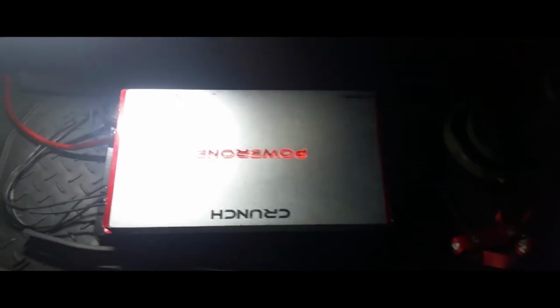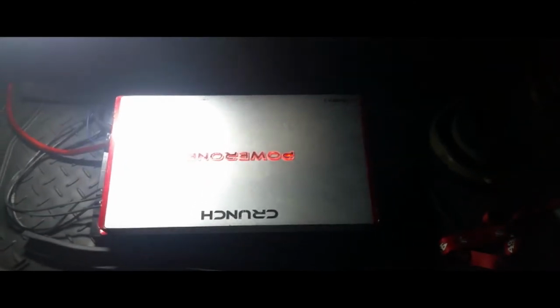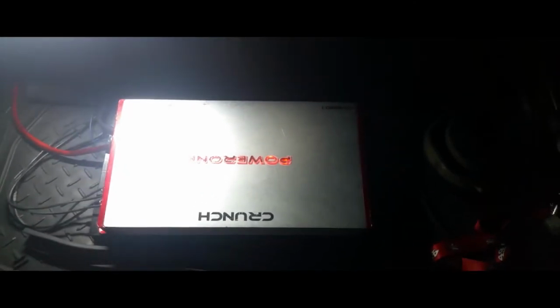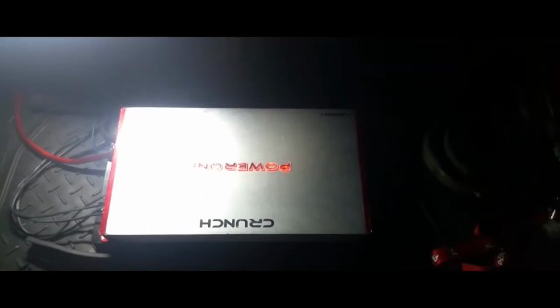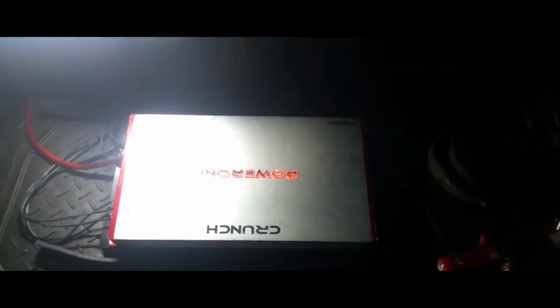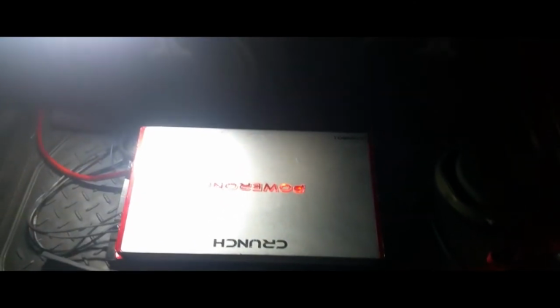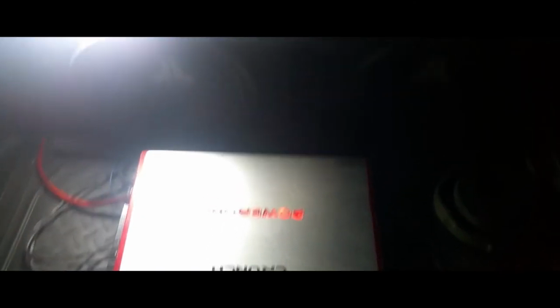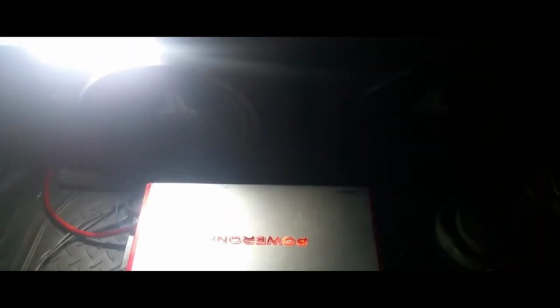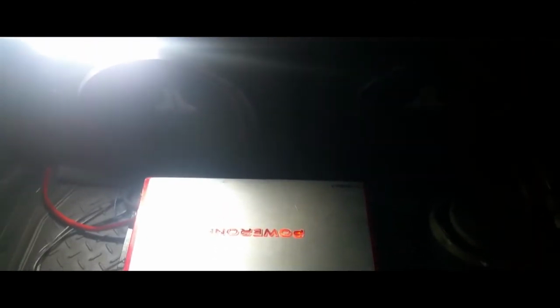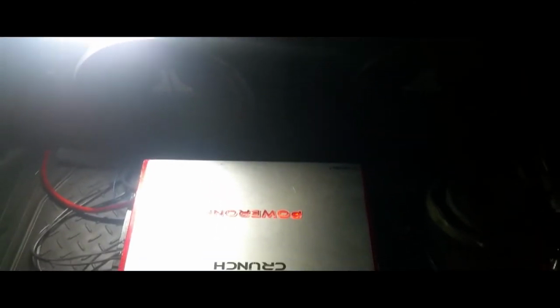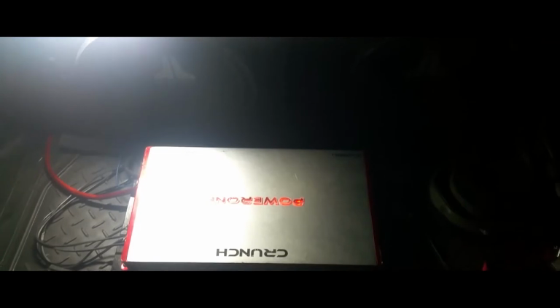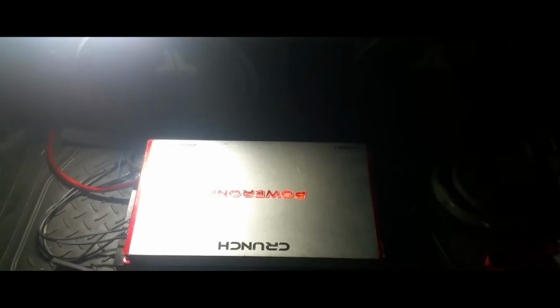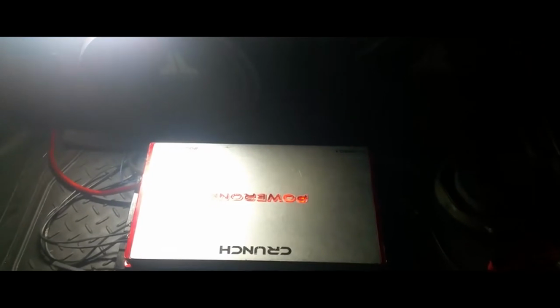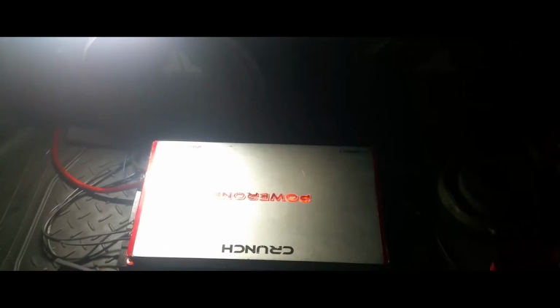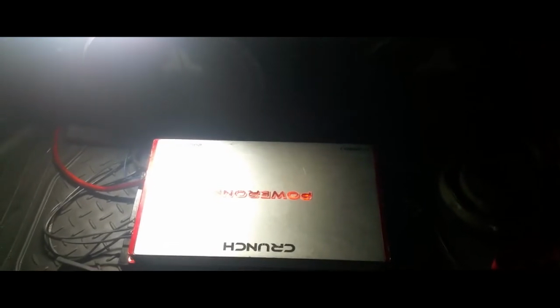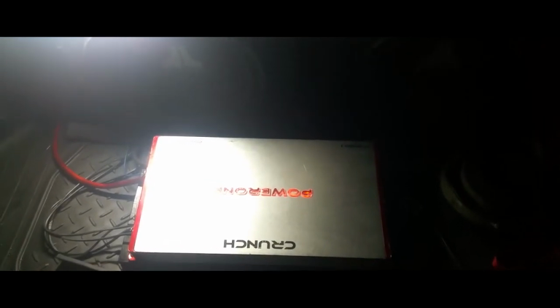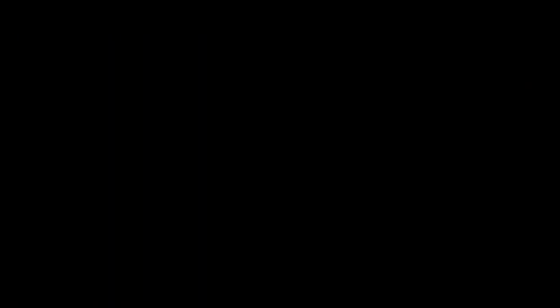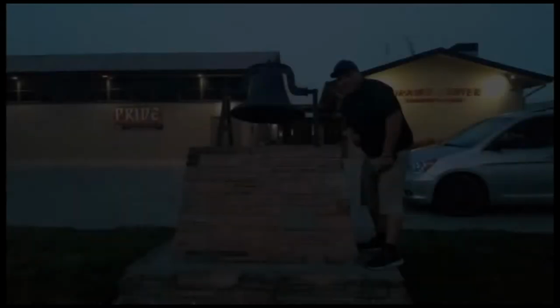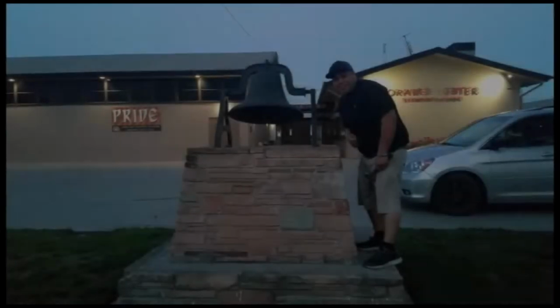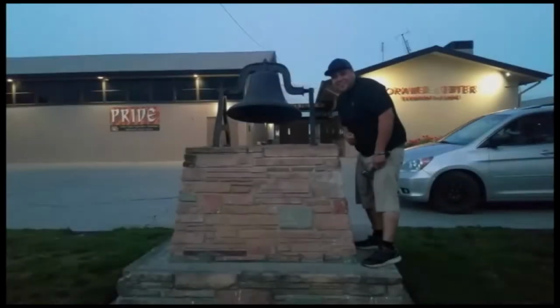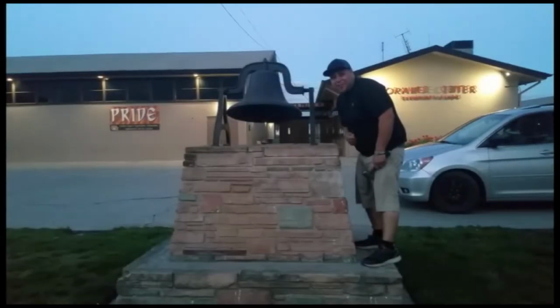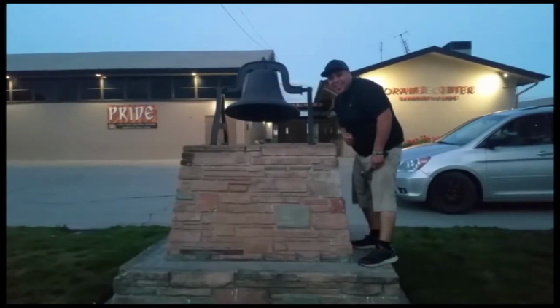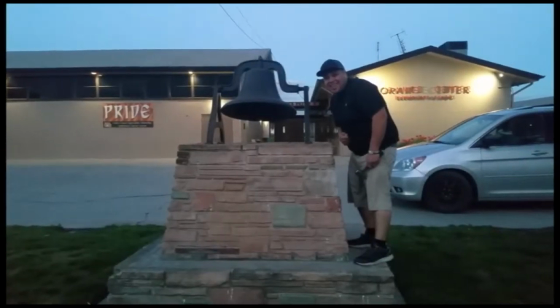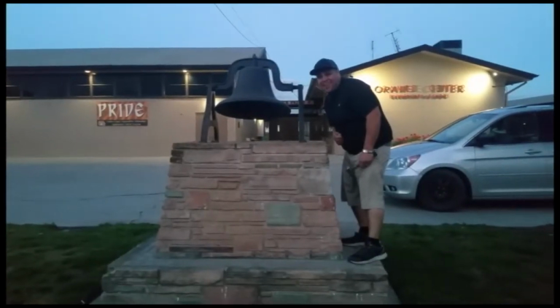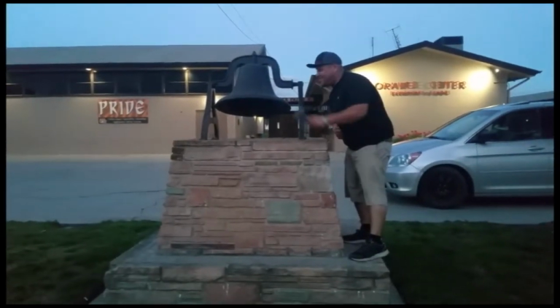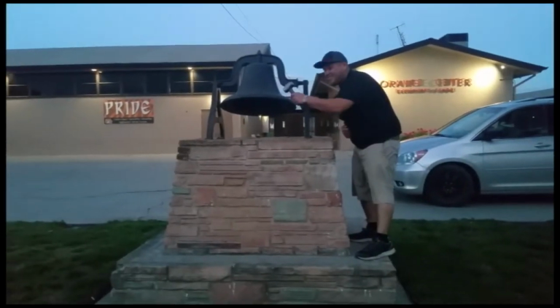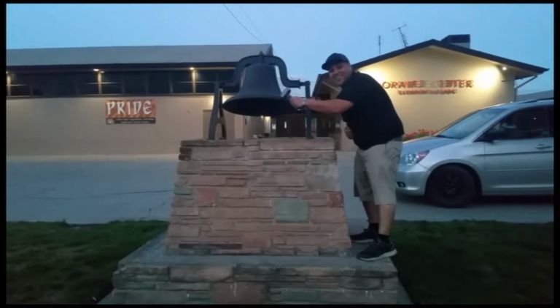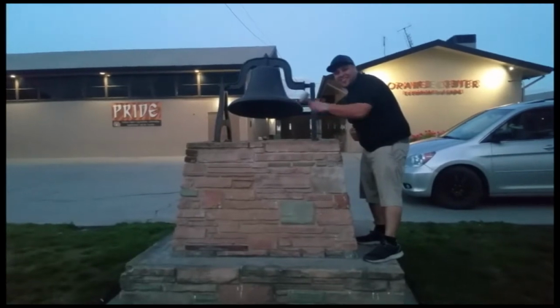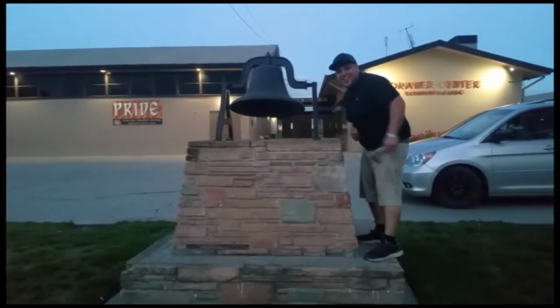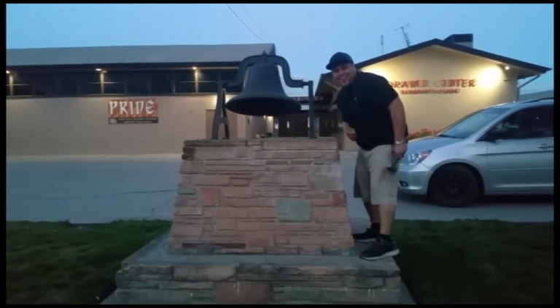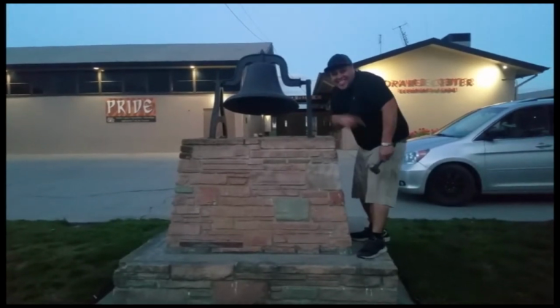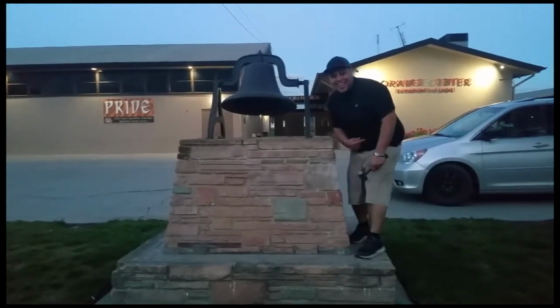It's ready to rock and roll. Thank you for watching, please like and subscribe, and don't forget to hit that bell.